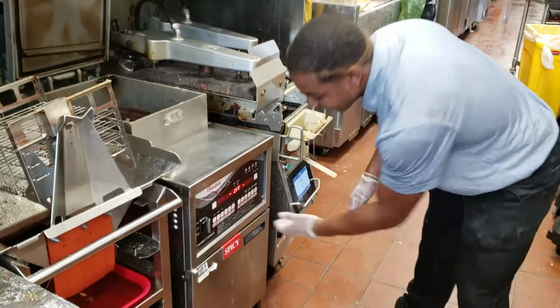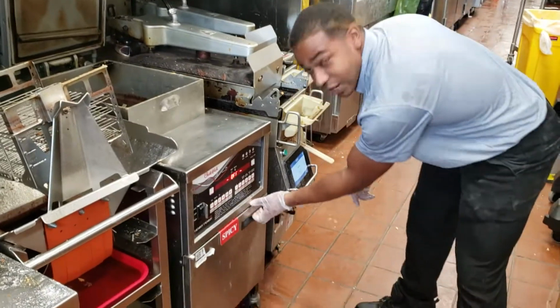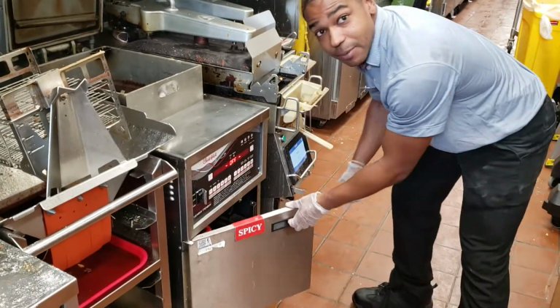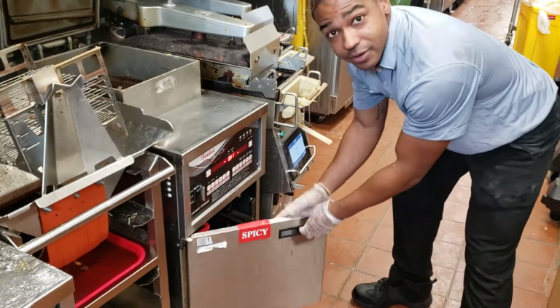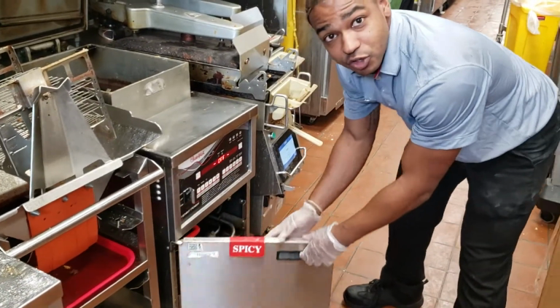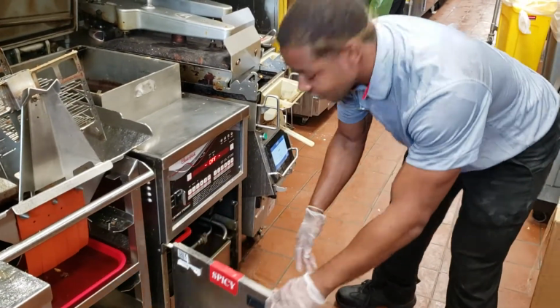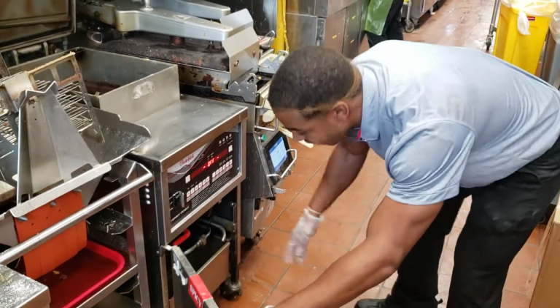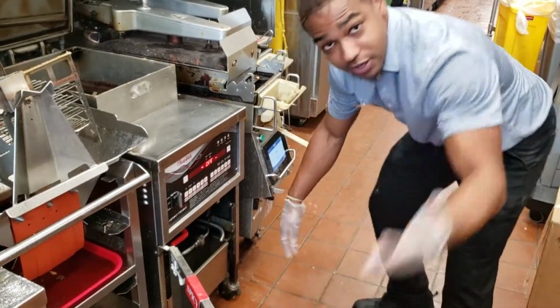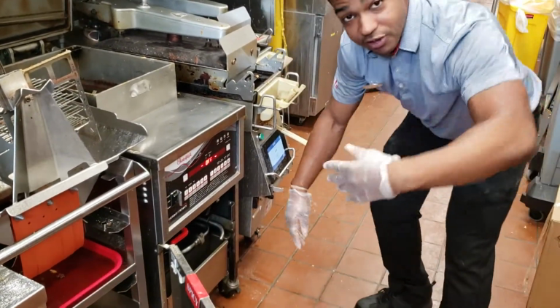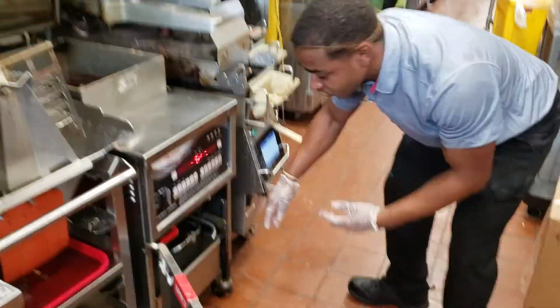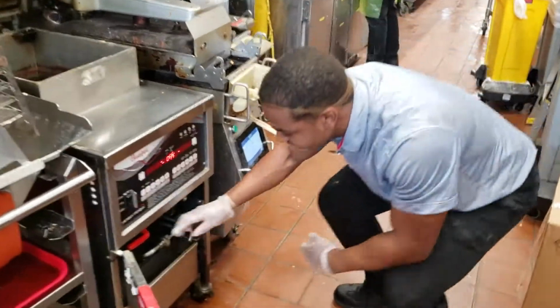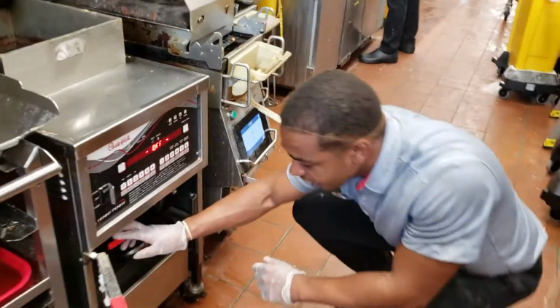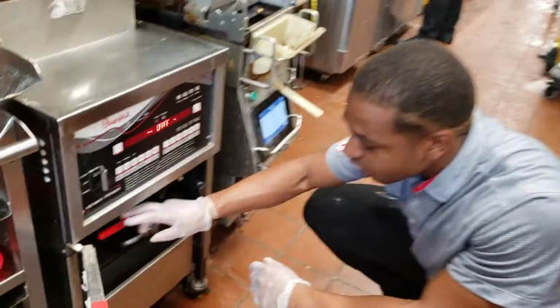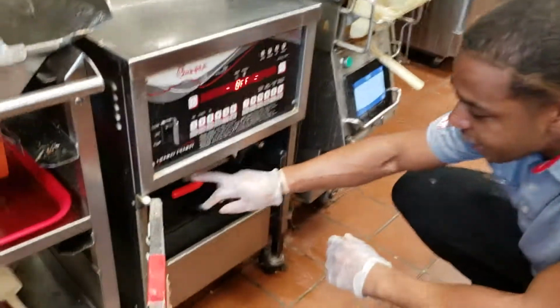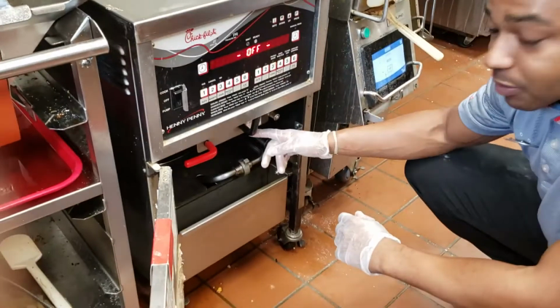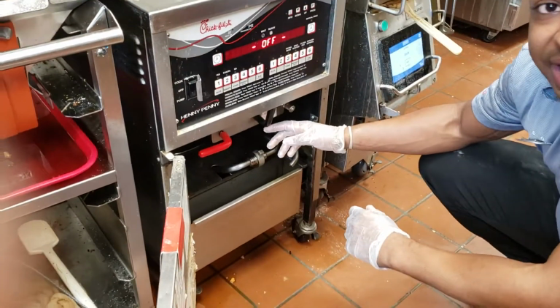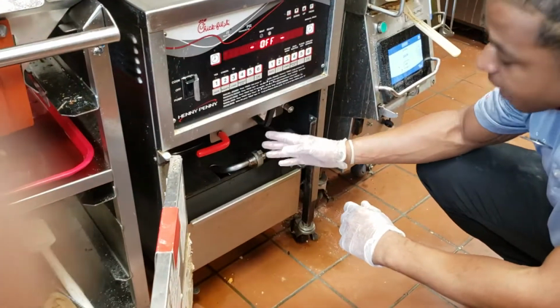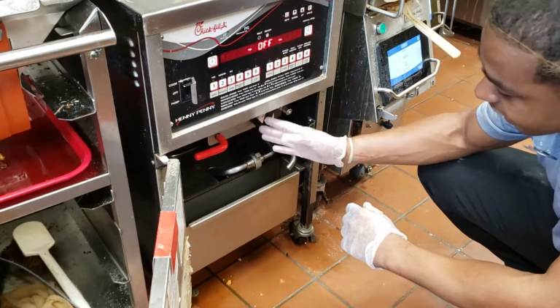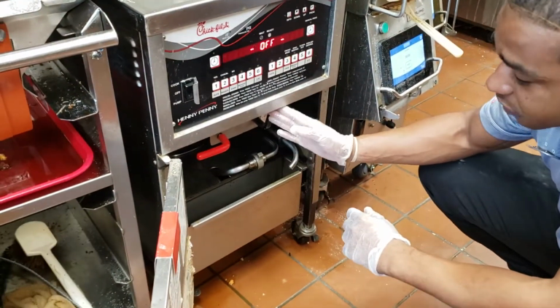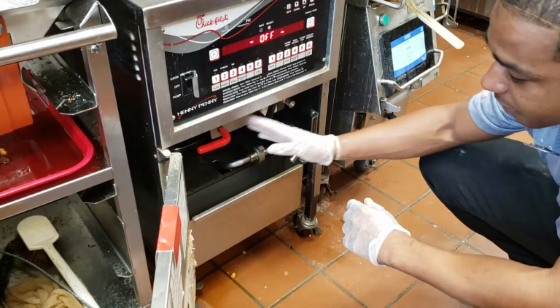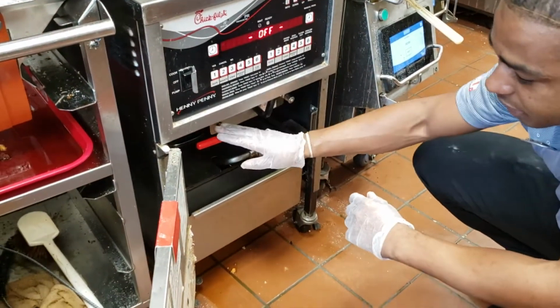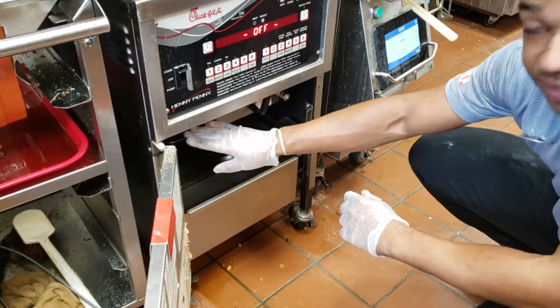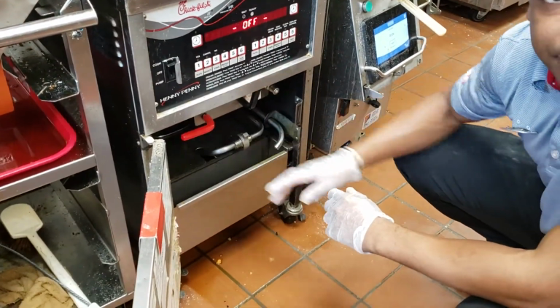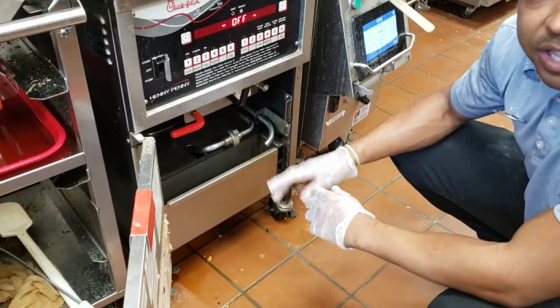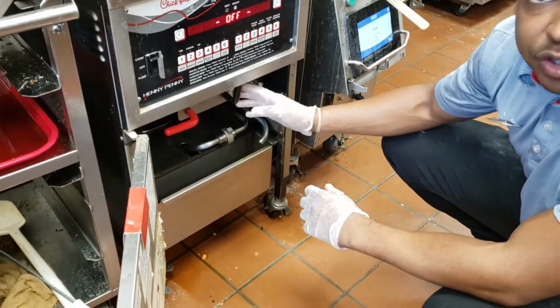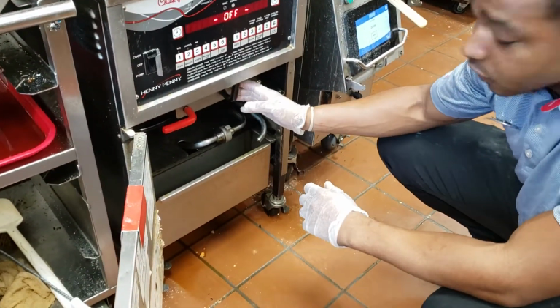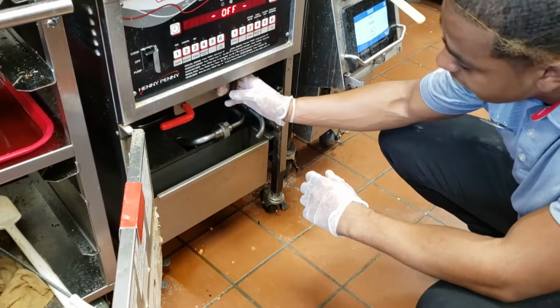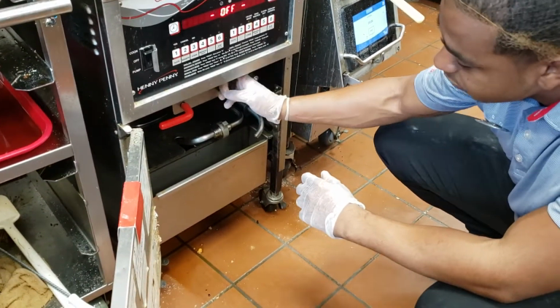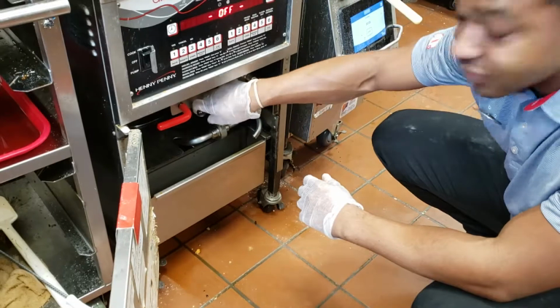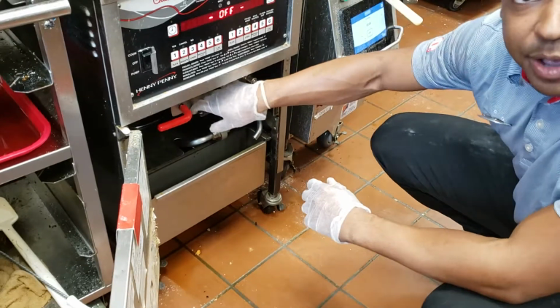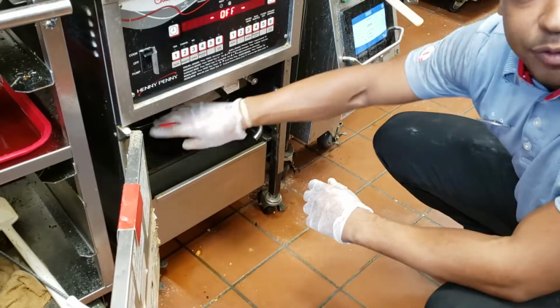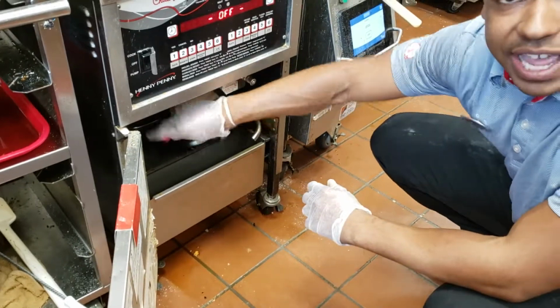Then you go down to the bottom. You've got a red handle and a black handle. The black handle needs to be up, the red needs to be sideways. So when you do the filter lockout, turn the black sideways, red down.